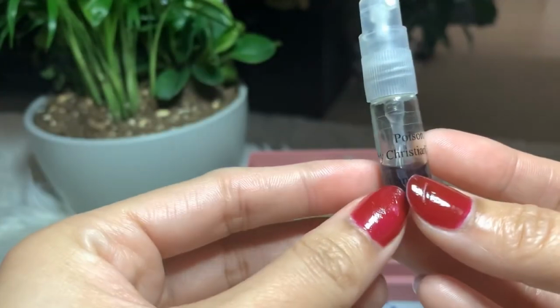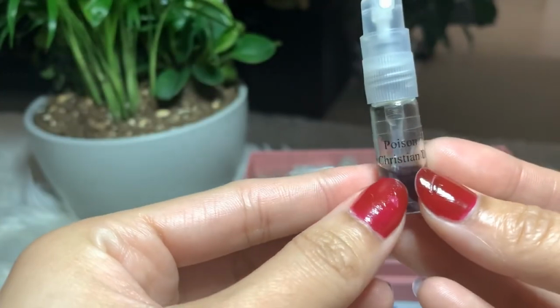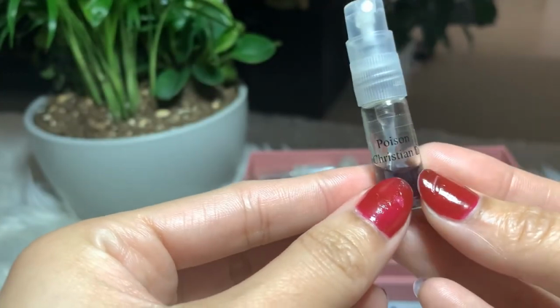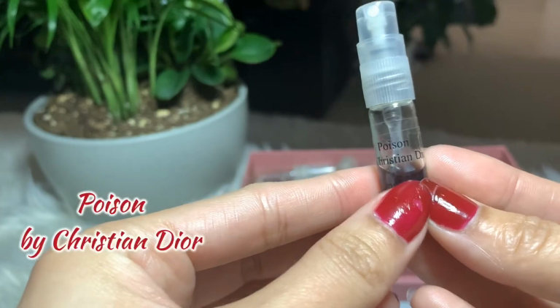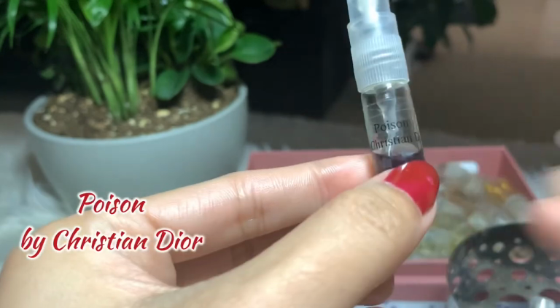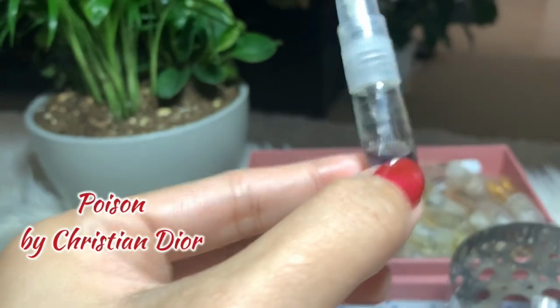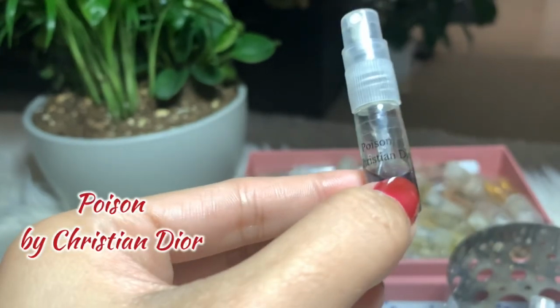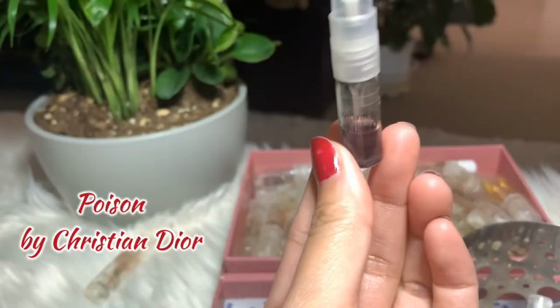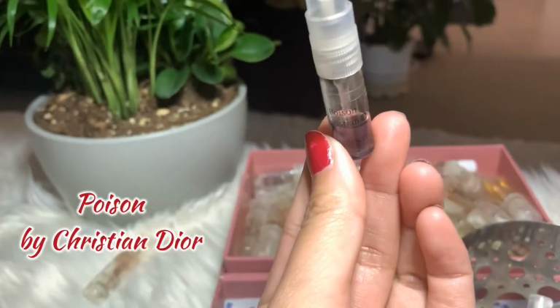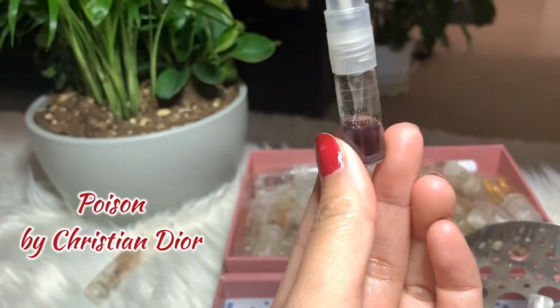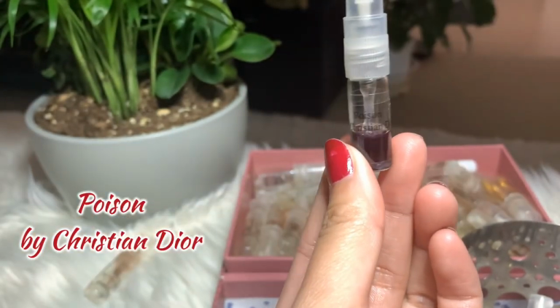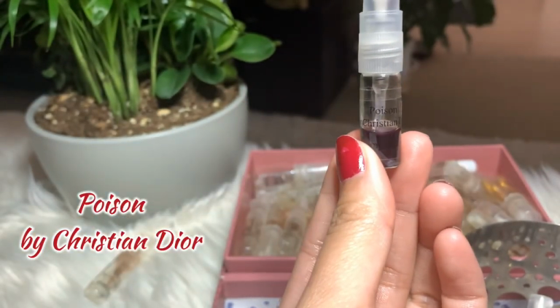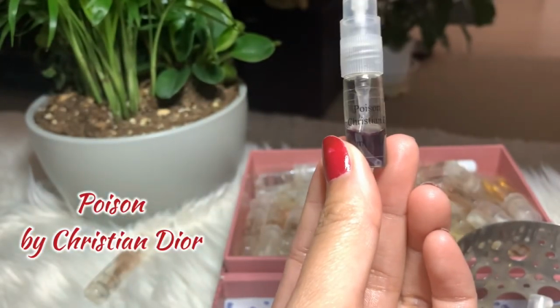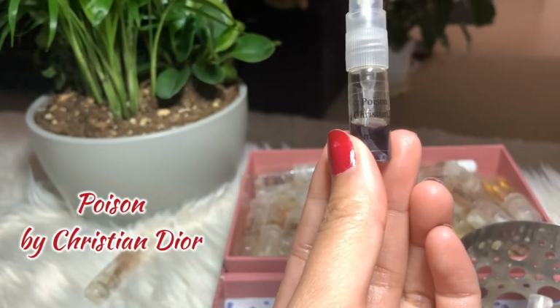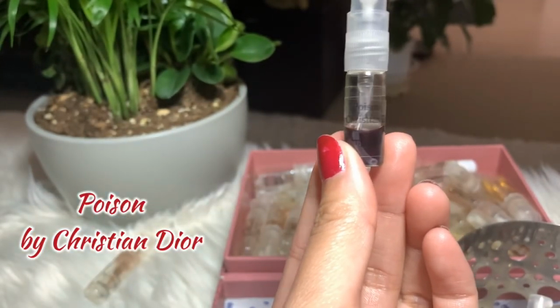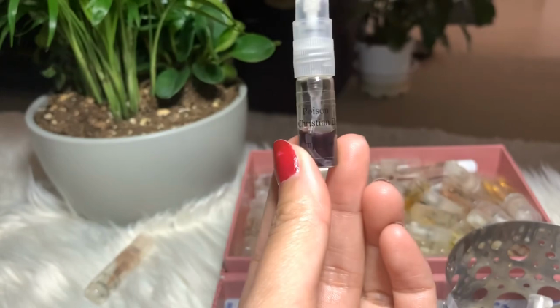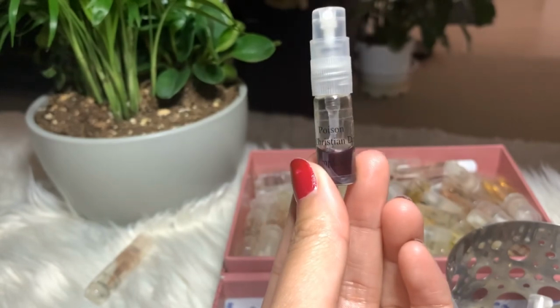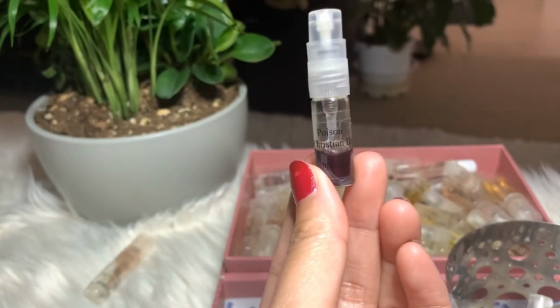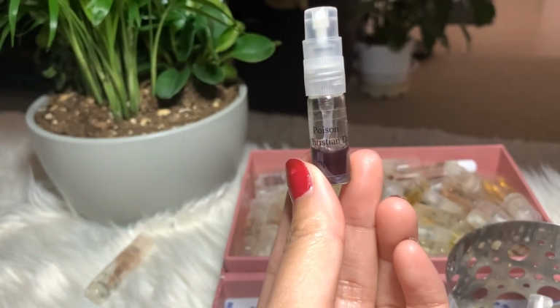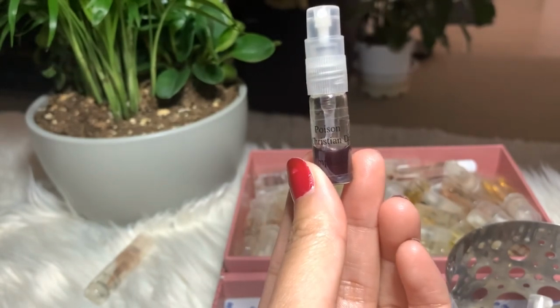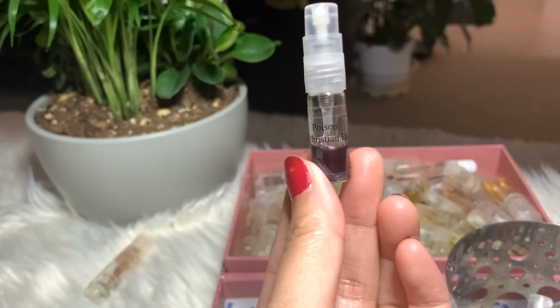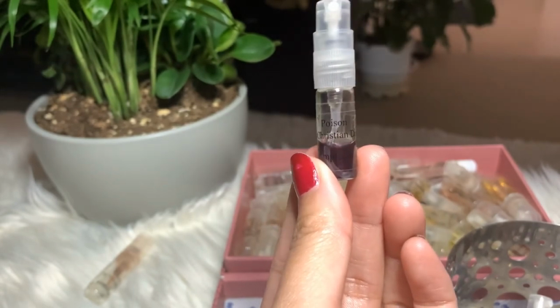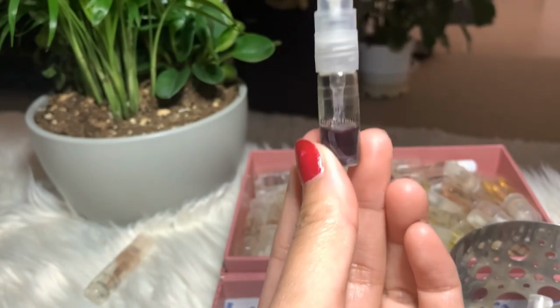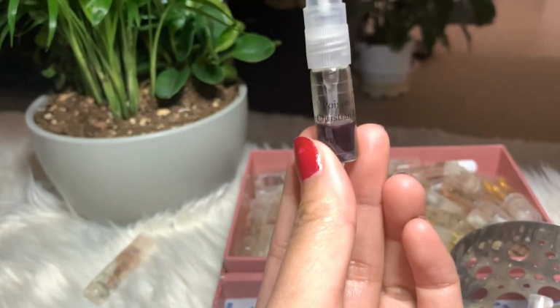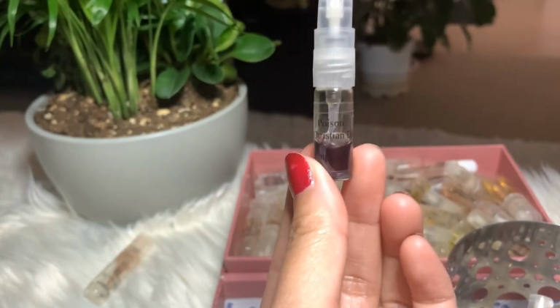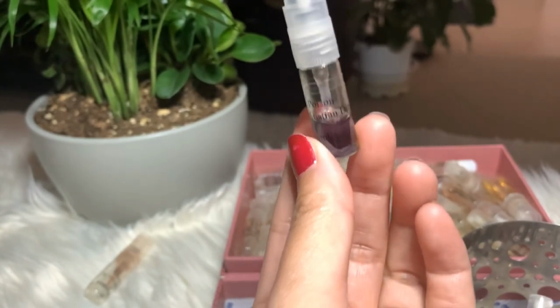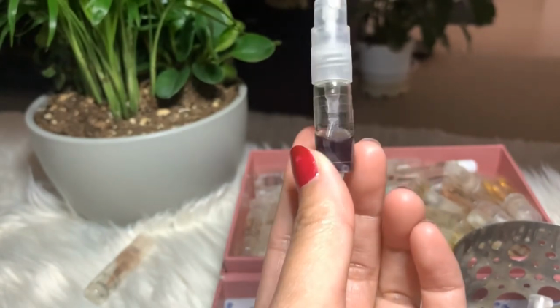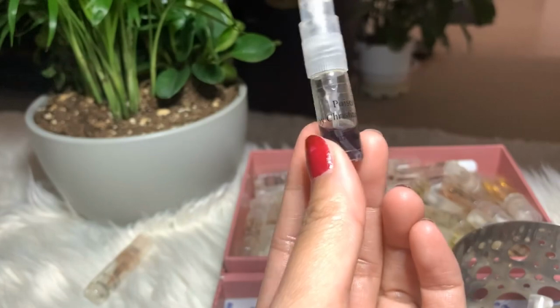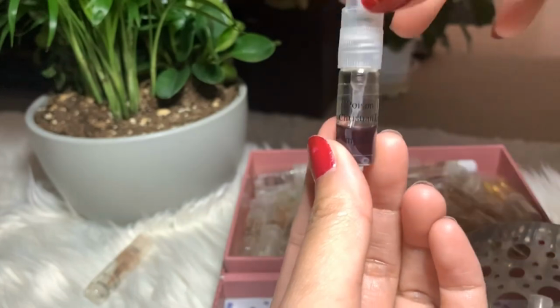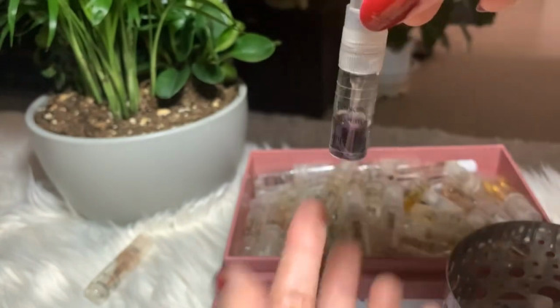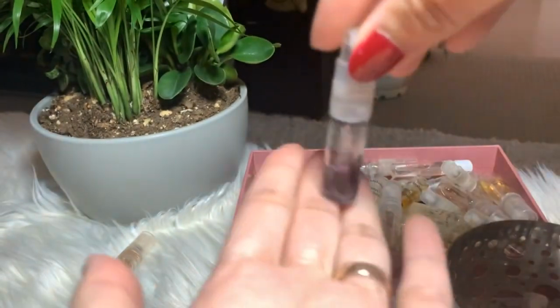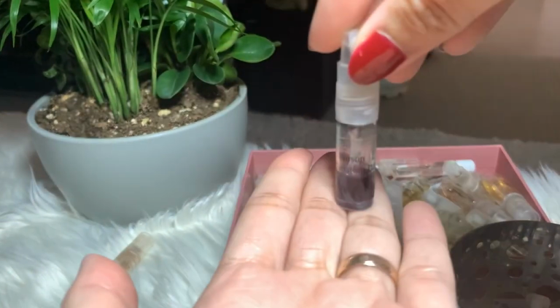Next I have Poison by Christian Dior. I didn't finish it because I didn't like it that much — I love the Hypnotic Poison better. But I'm keeping it; I want to finish the product so it won't go to waste.